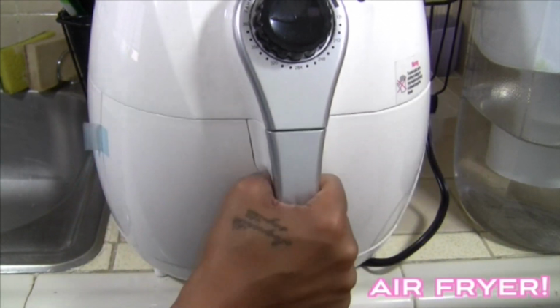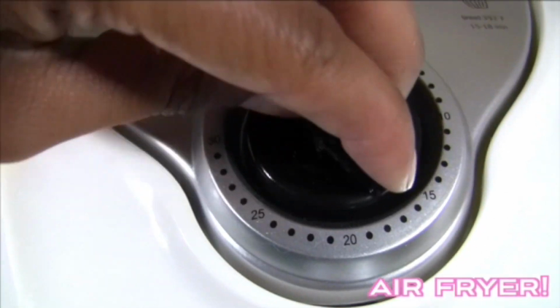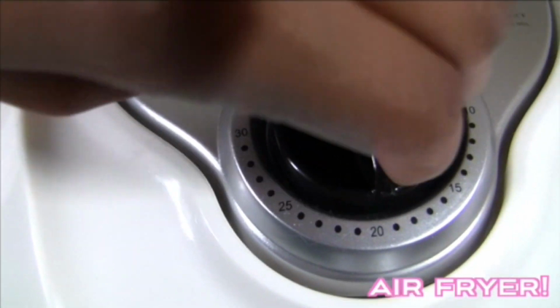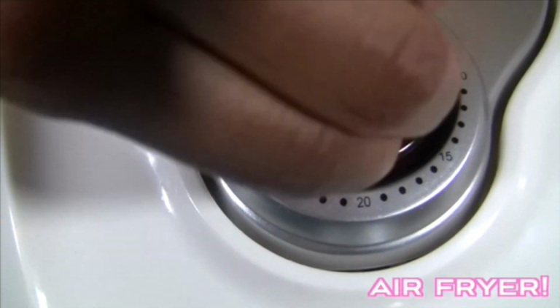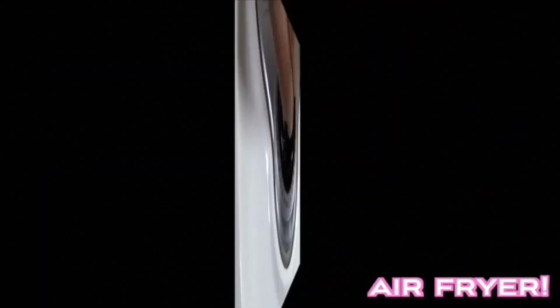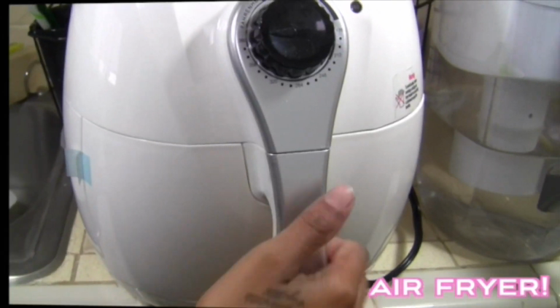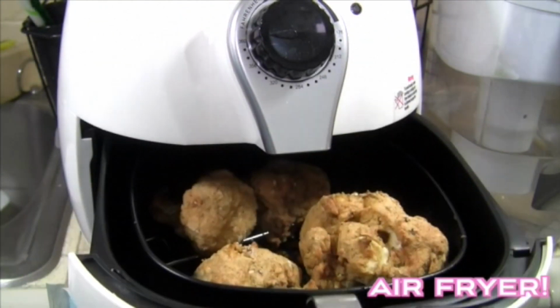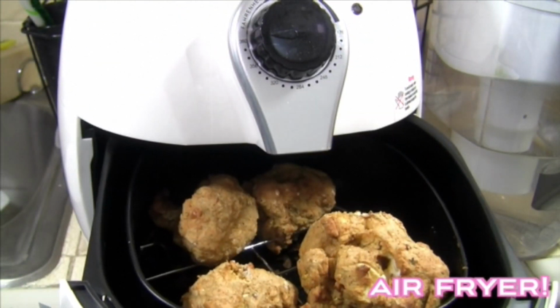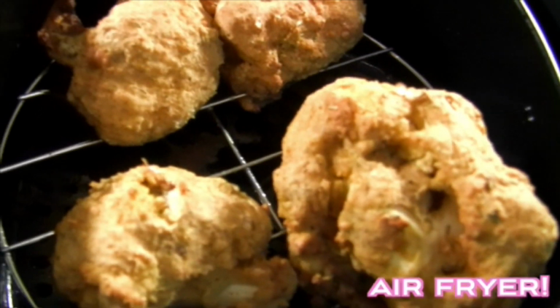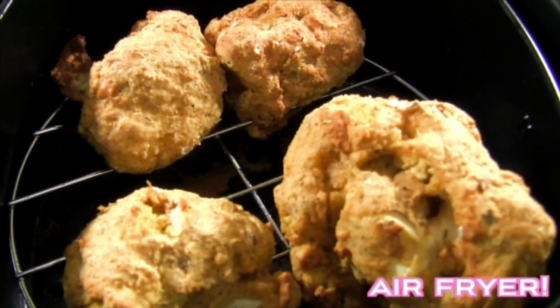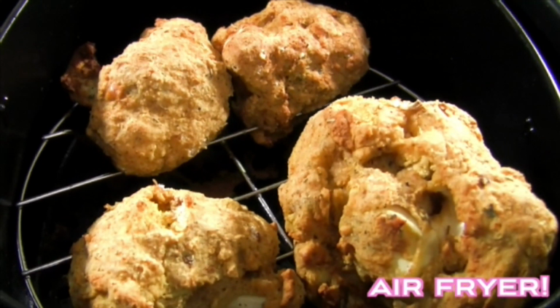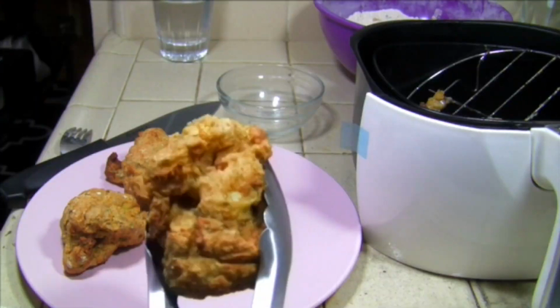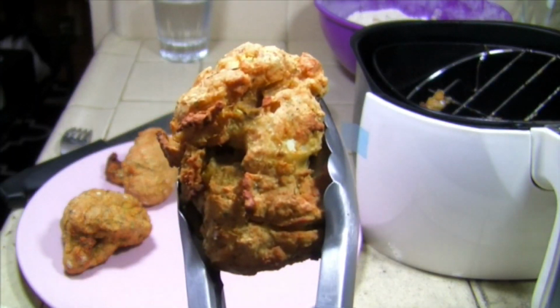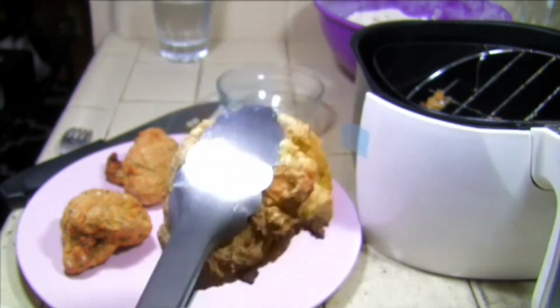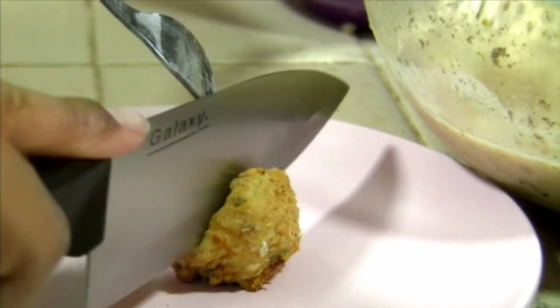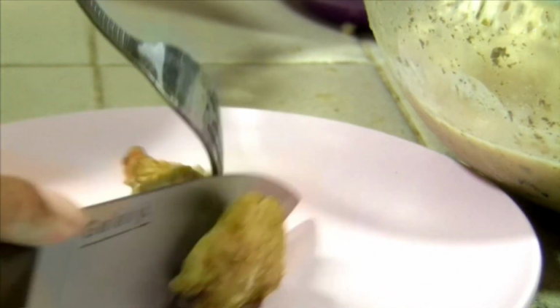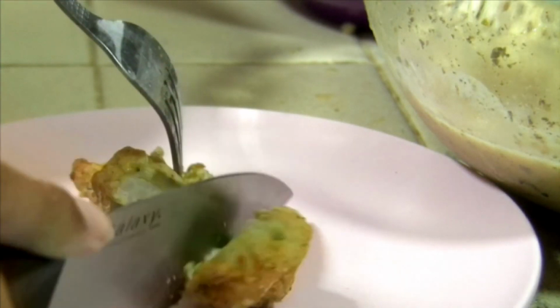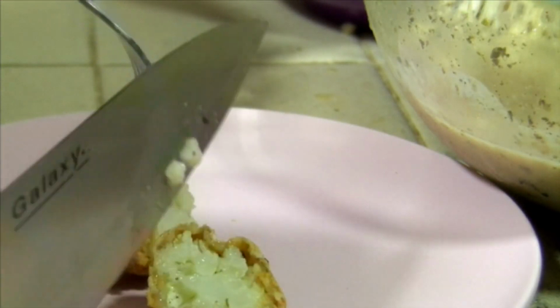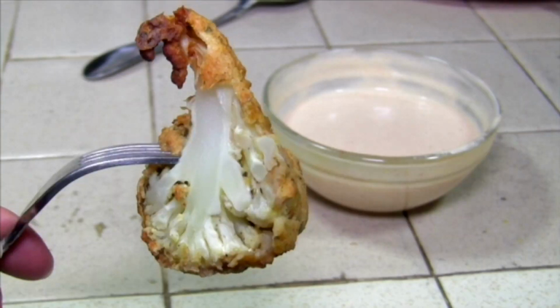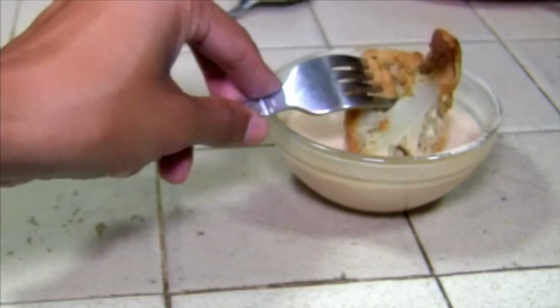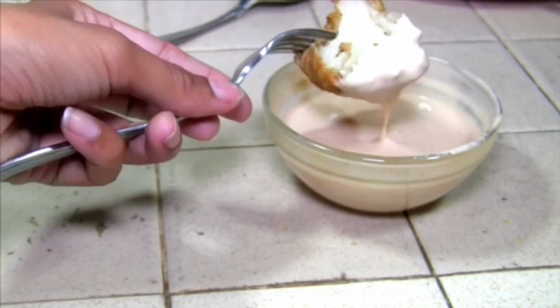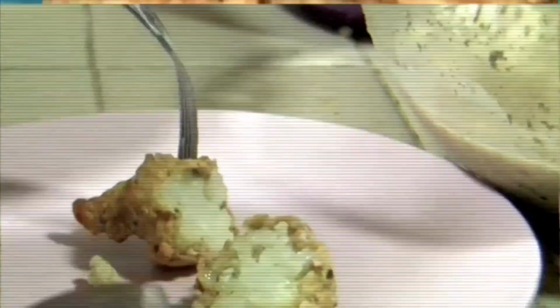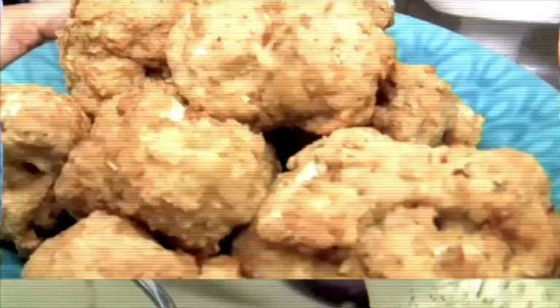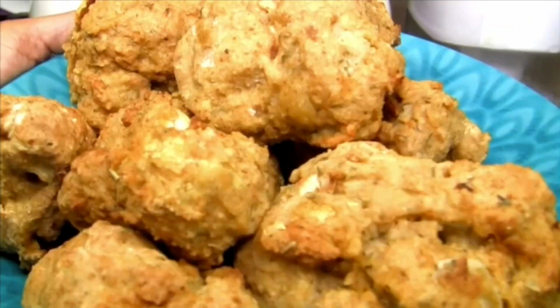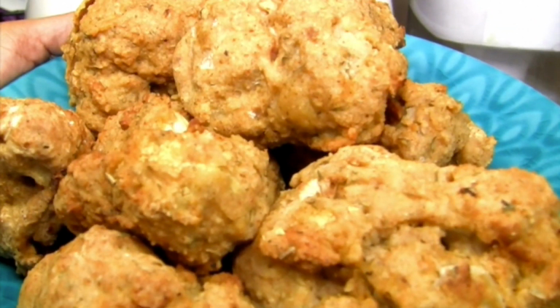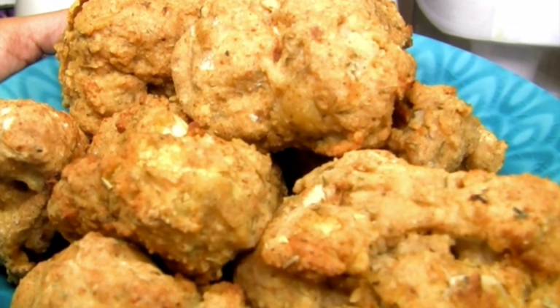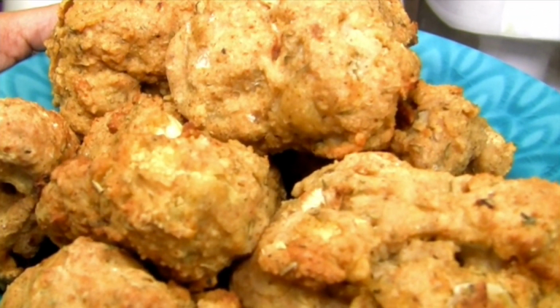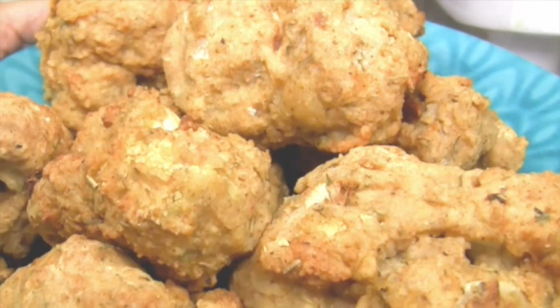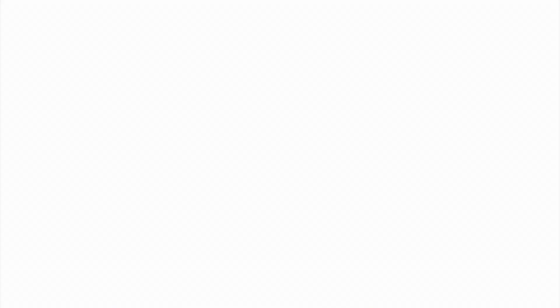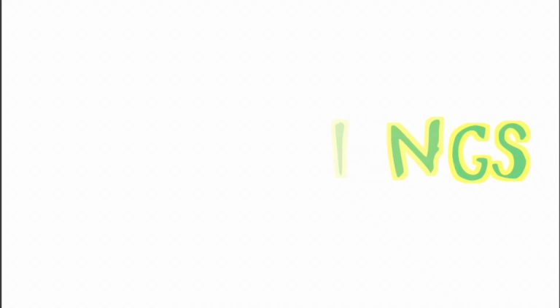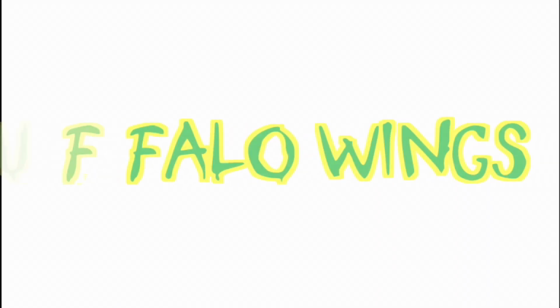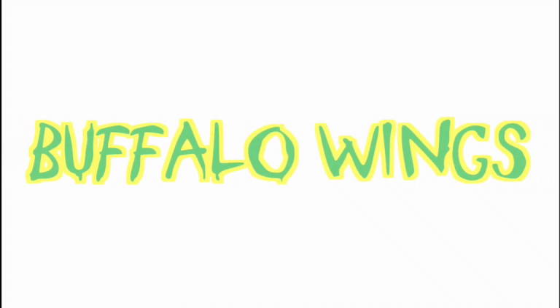This recipe is oil-free since air fryers fry using only circulated air. To reheat, simply pop back into the air fryer for five to ten minutes and it will warm and re-crisp the pieces. Serve with a DIY honey mustard sauce recipe linked below.